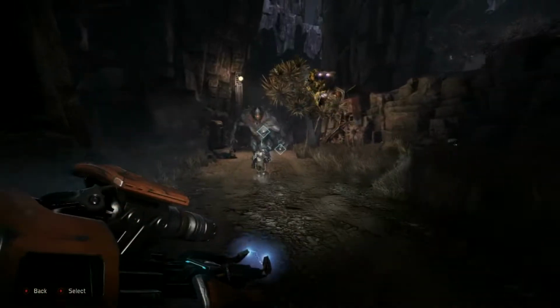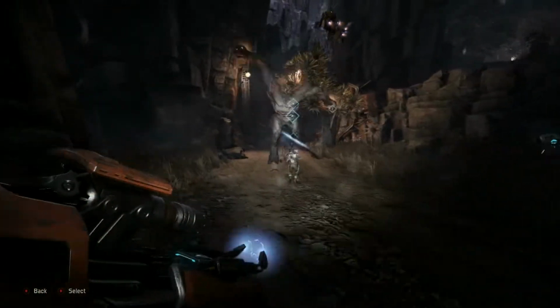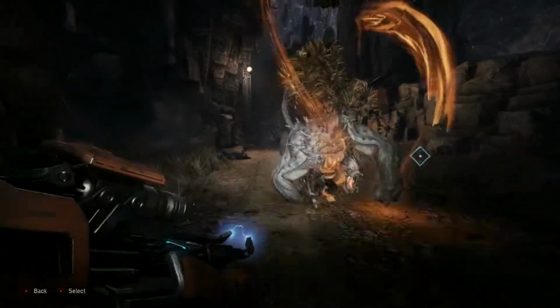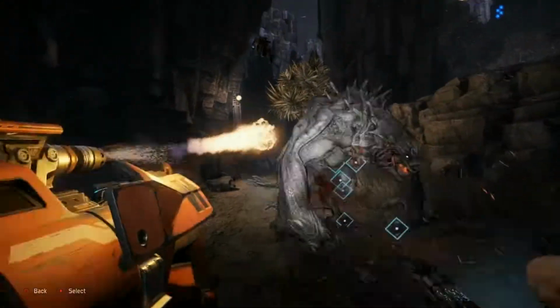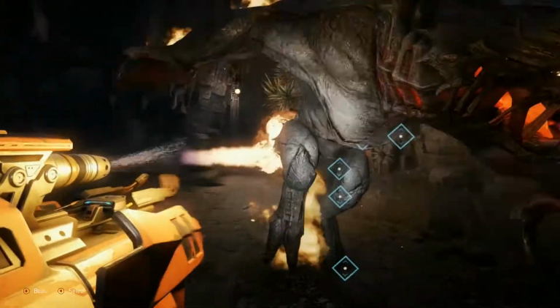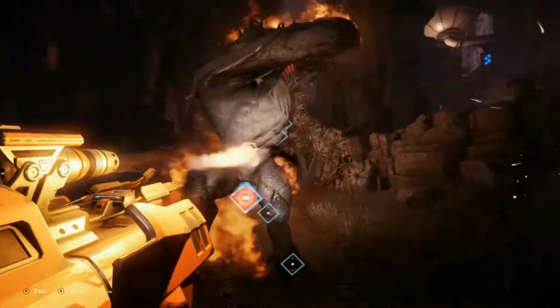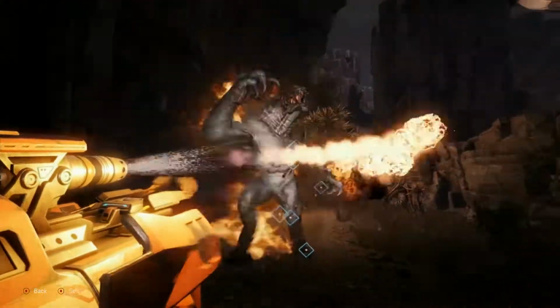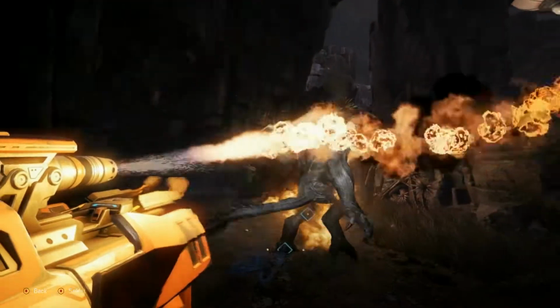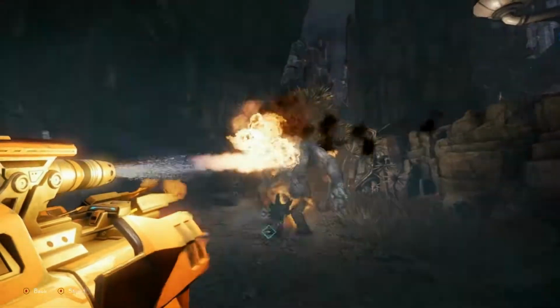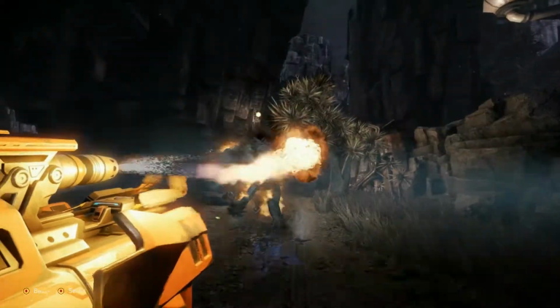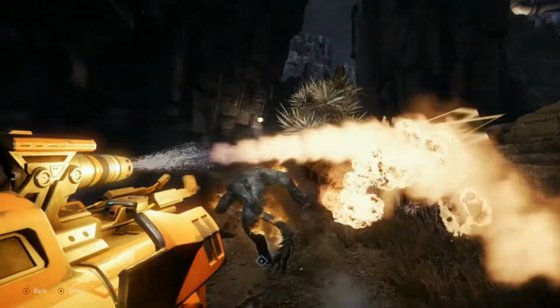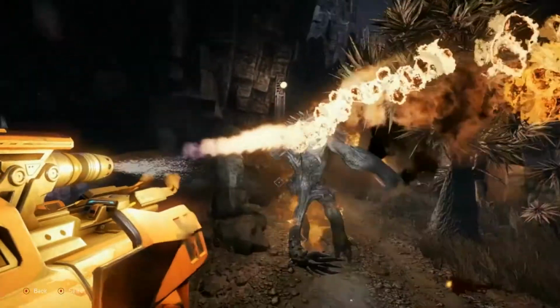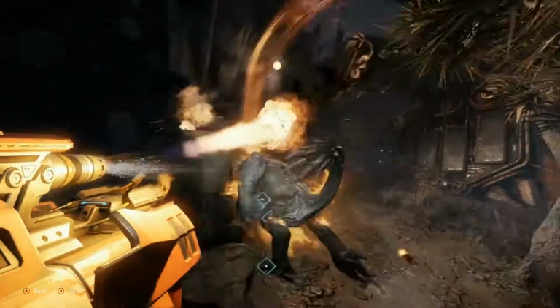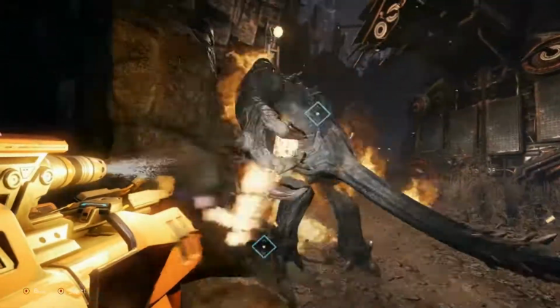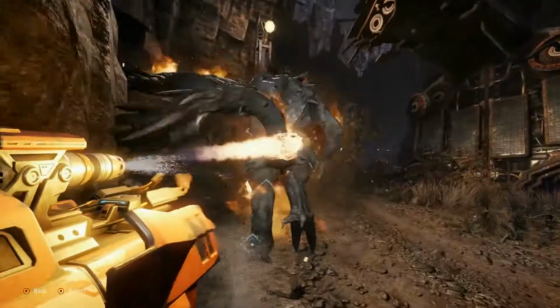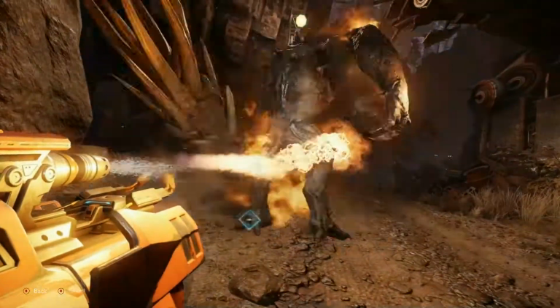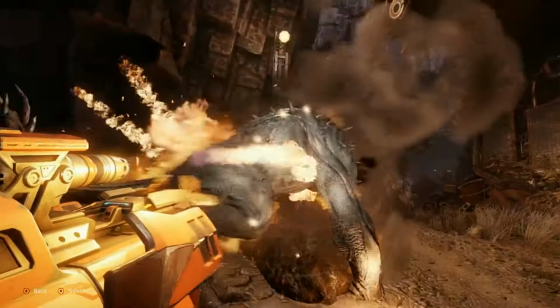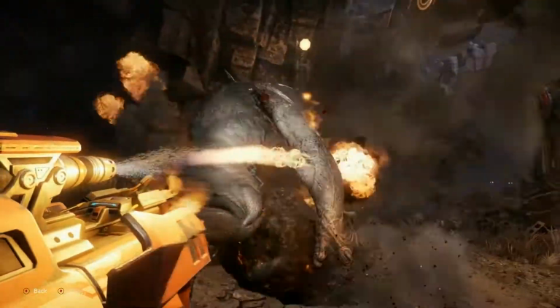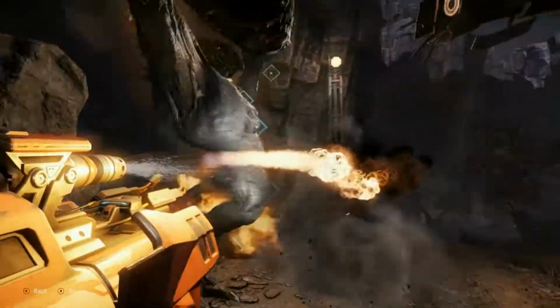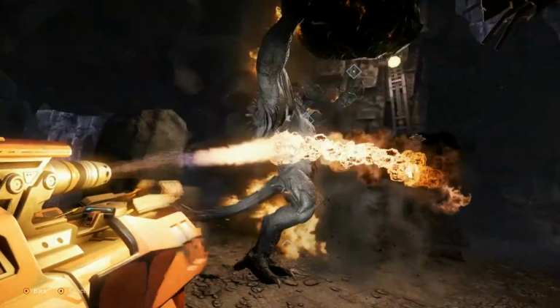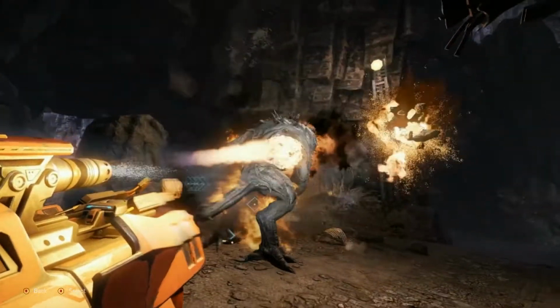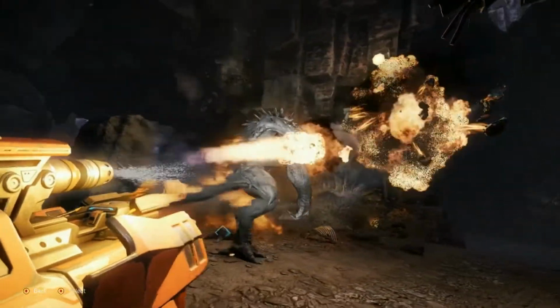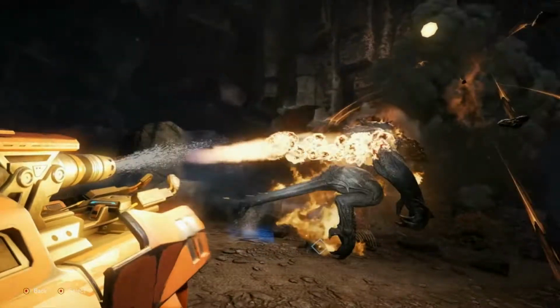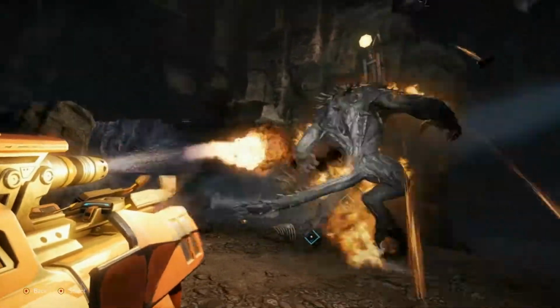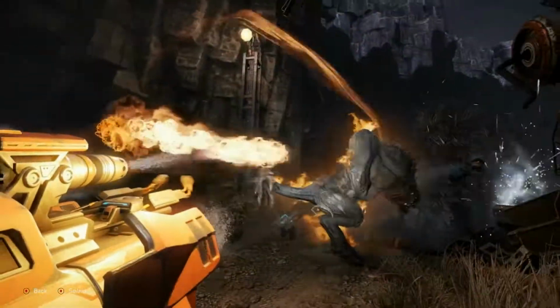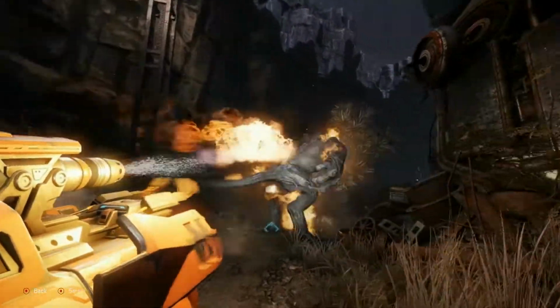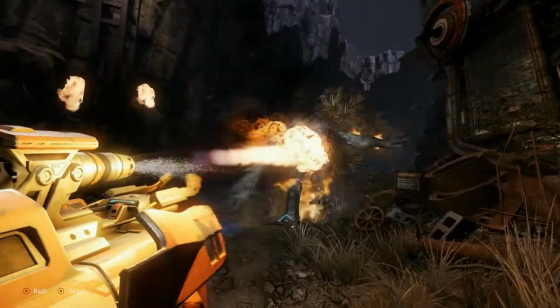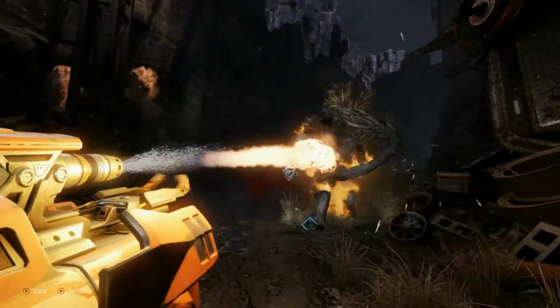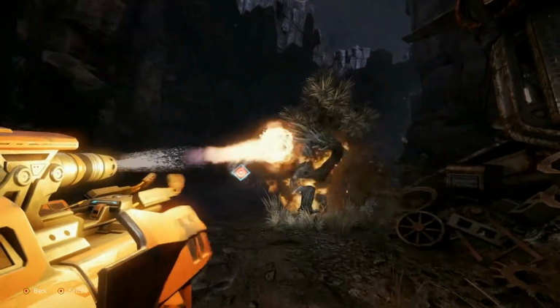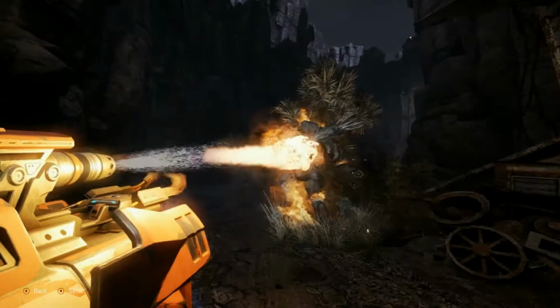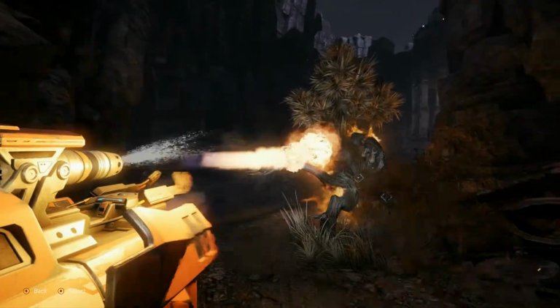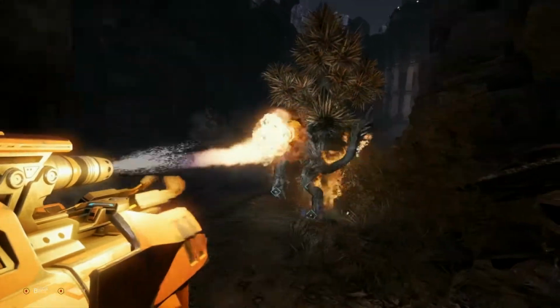The Flamethrower is your most powerful weapon, as well as the most visible. When a teammate is in trouble, use that to your advantage — light the monster up and force it to retreat.